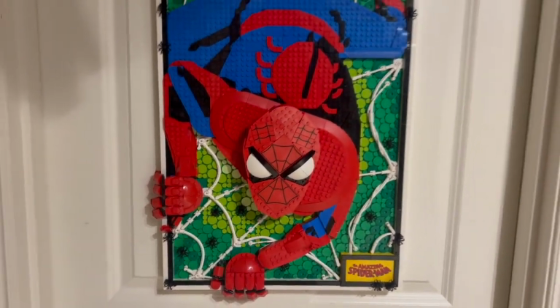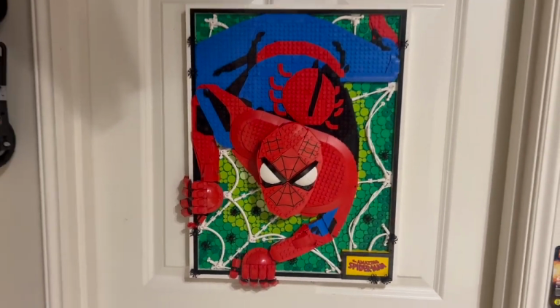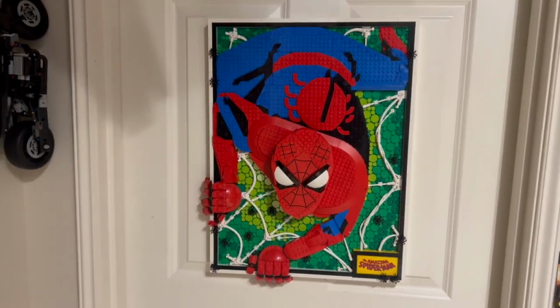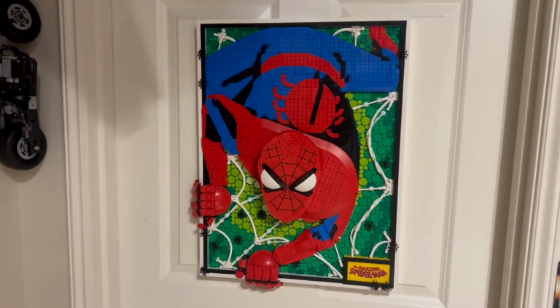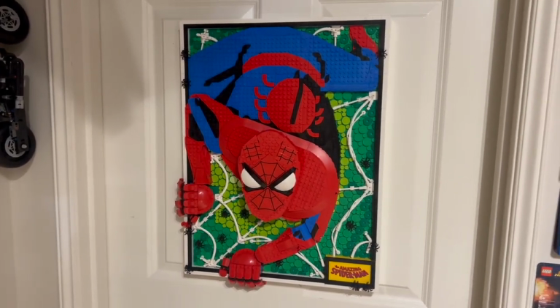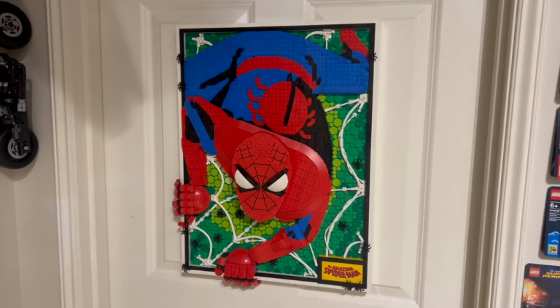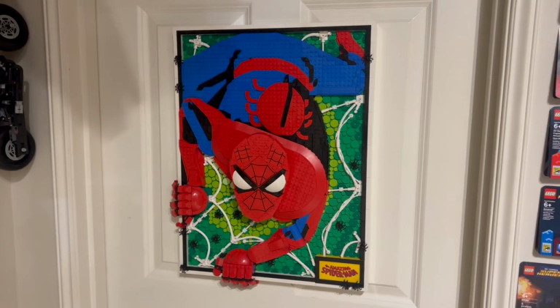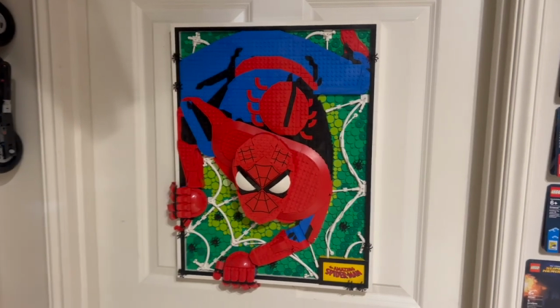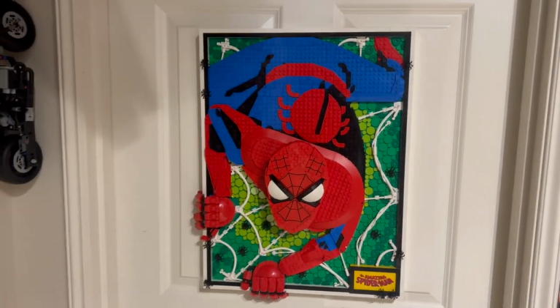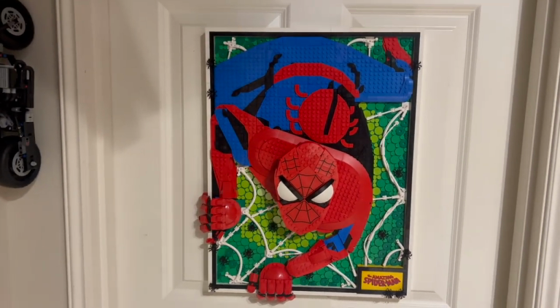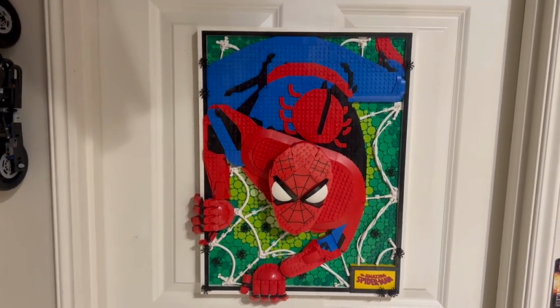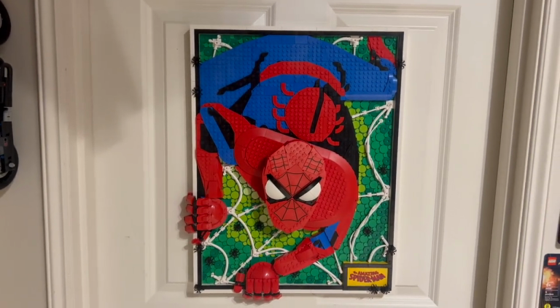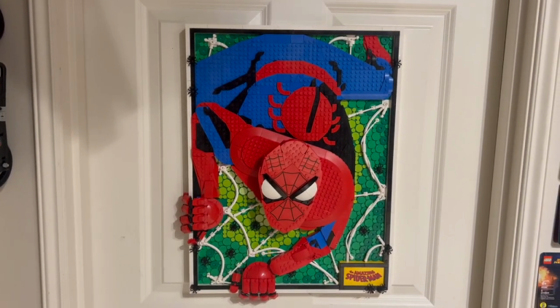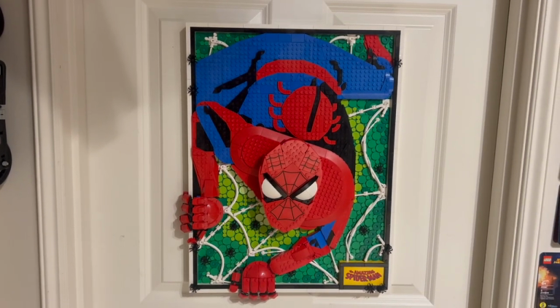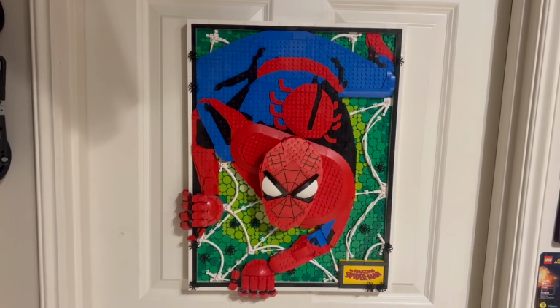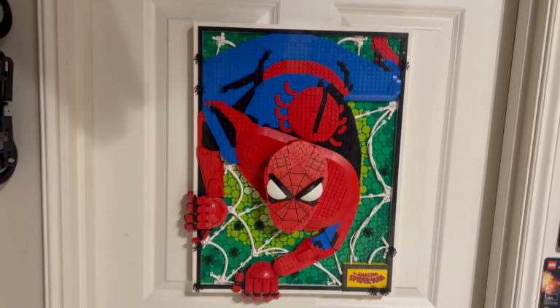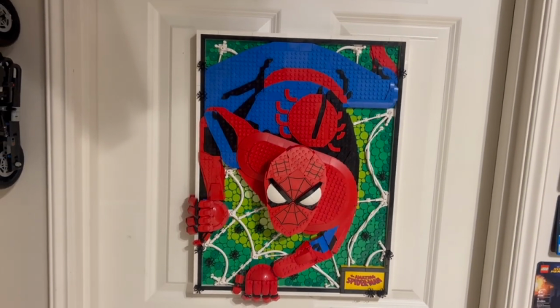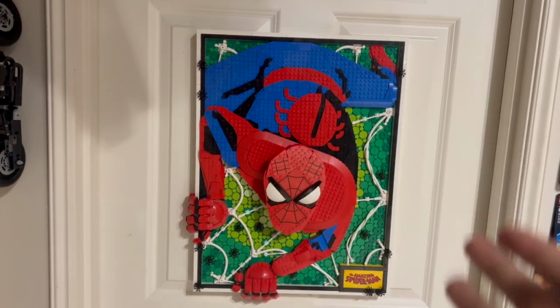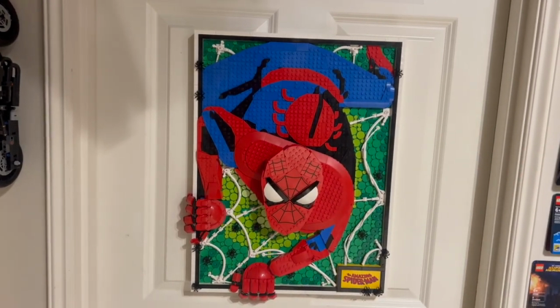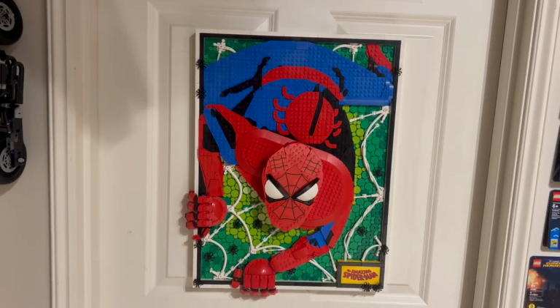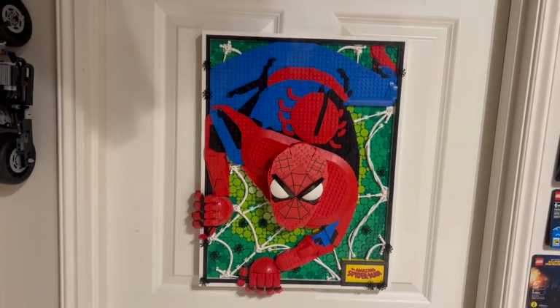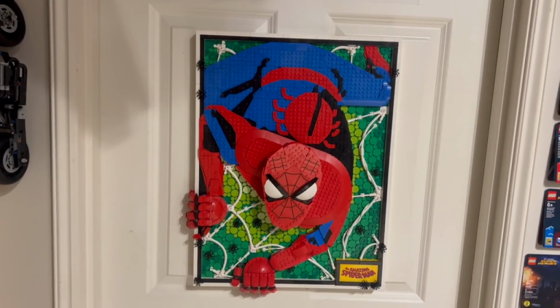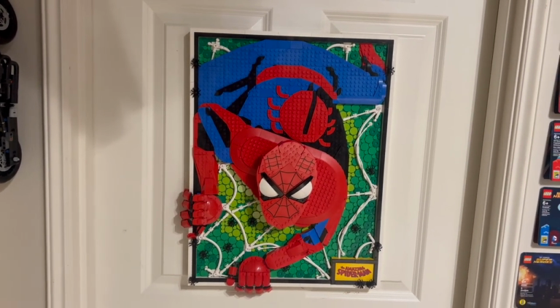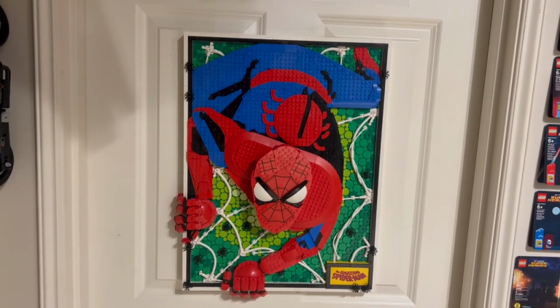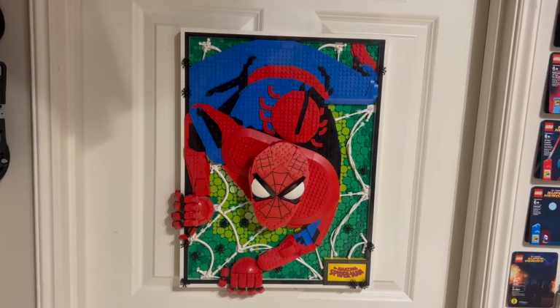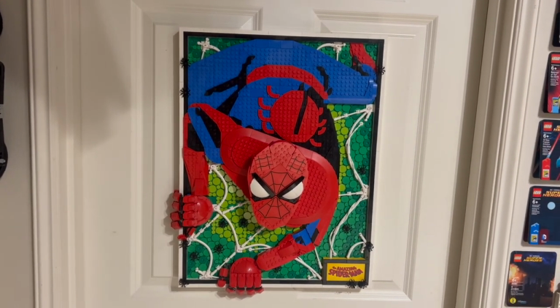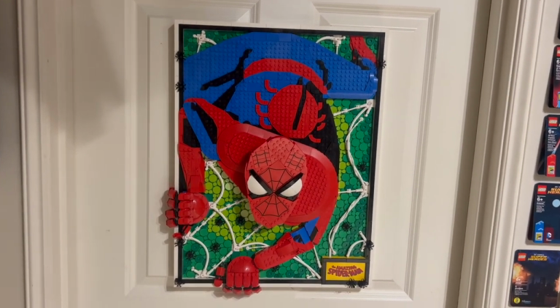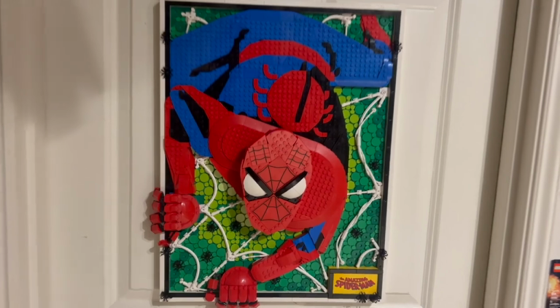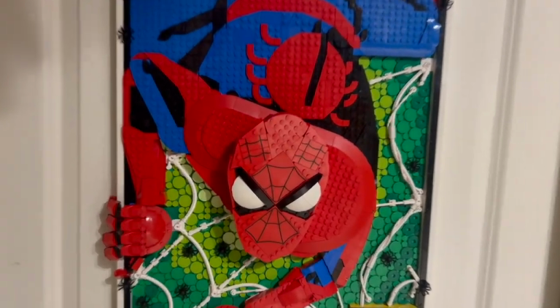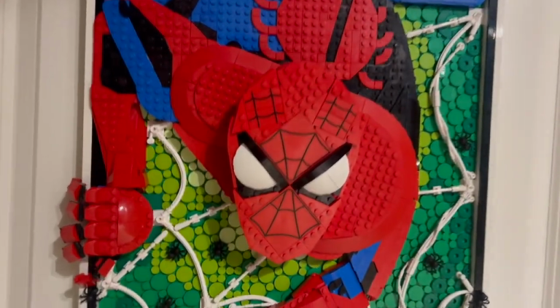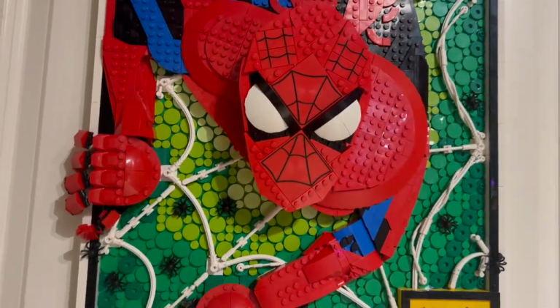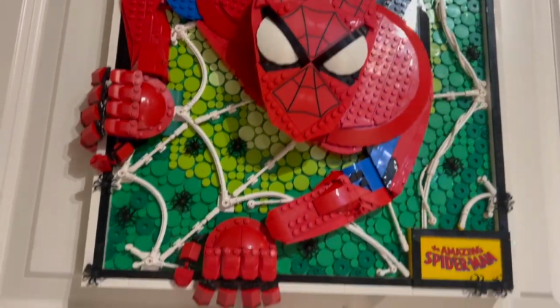It depicts Spider-Man, aka Peter Parker, crawling out of the frame, which is a really unique thing to do for a LEGO set in particular. It actually copies the style of an actual comic page, so if you reference some of the older Spider-Man comics, this is what you can see.